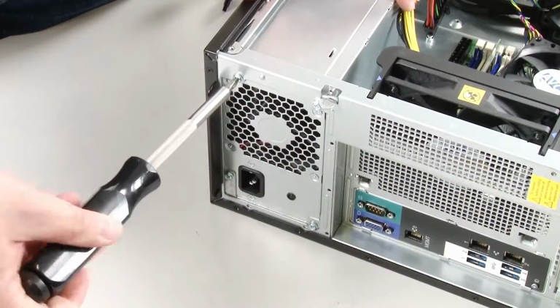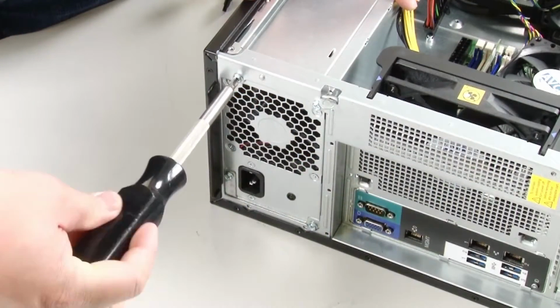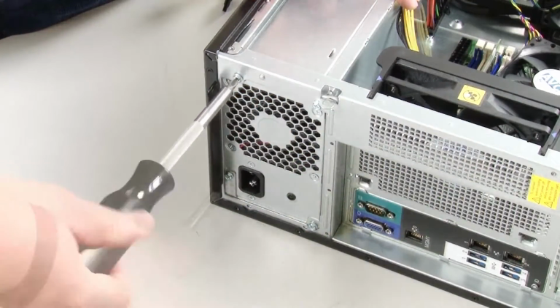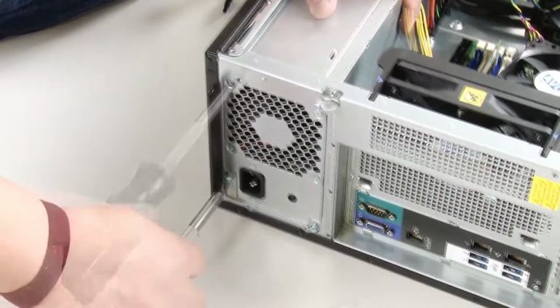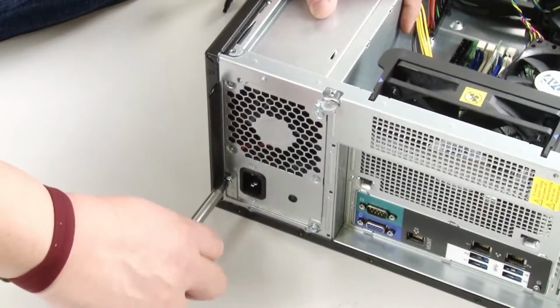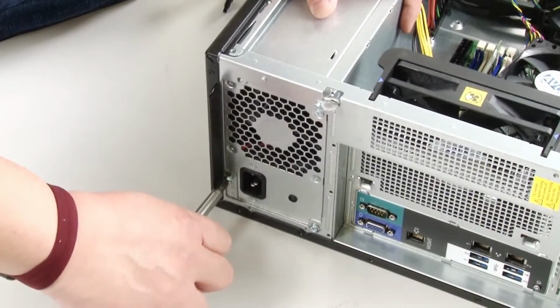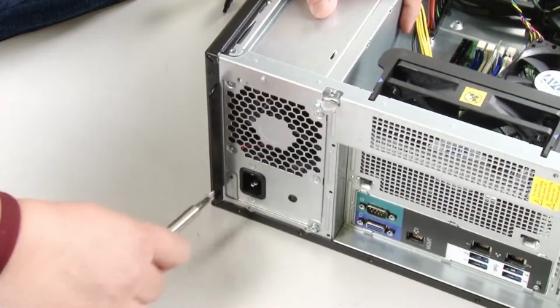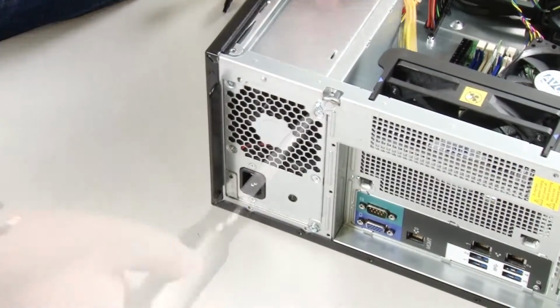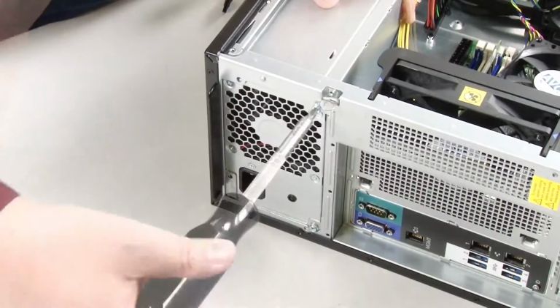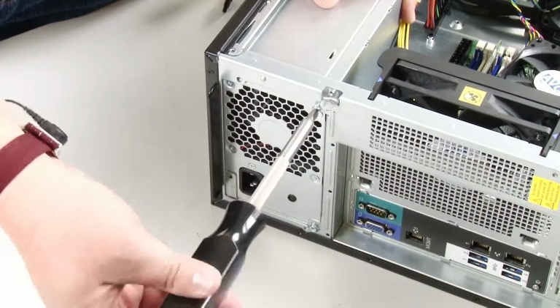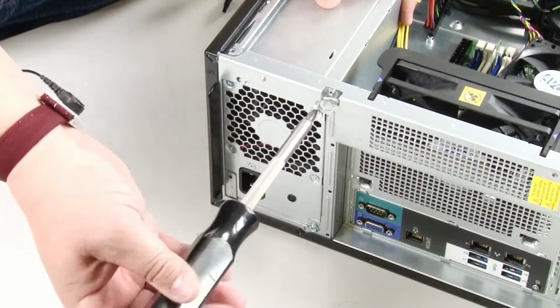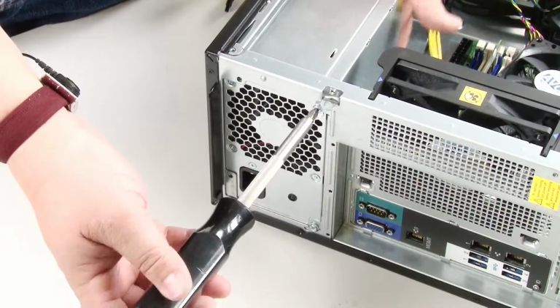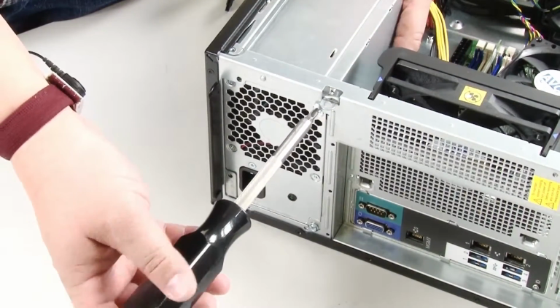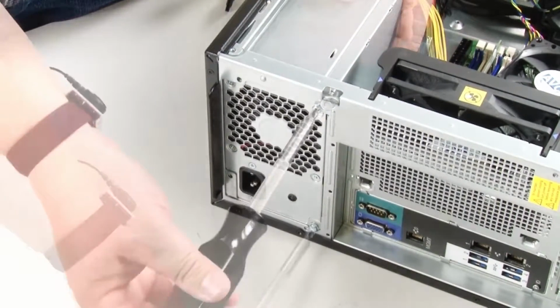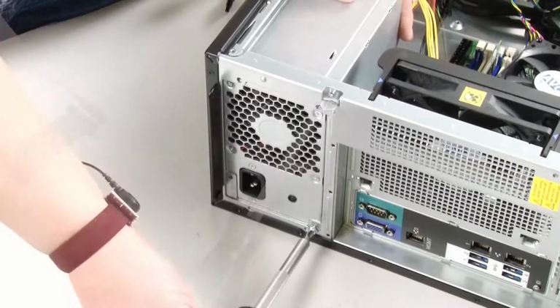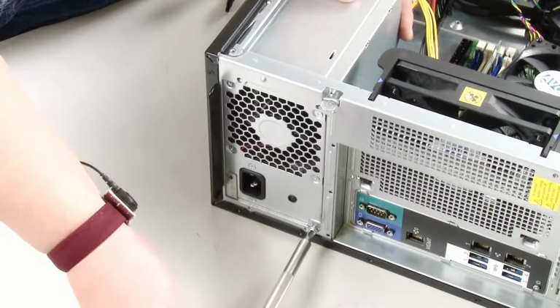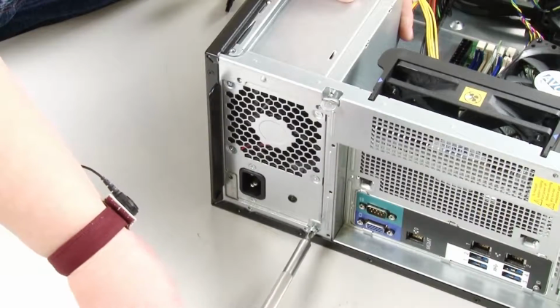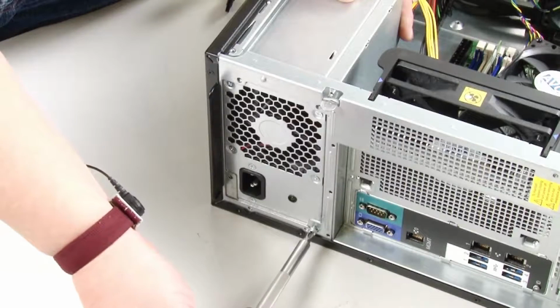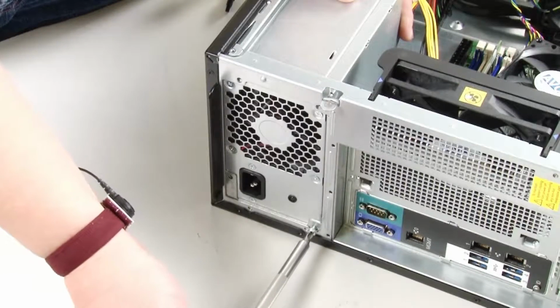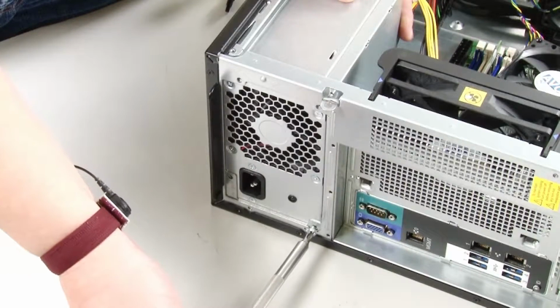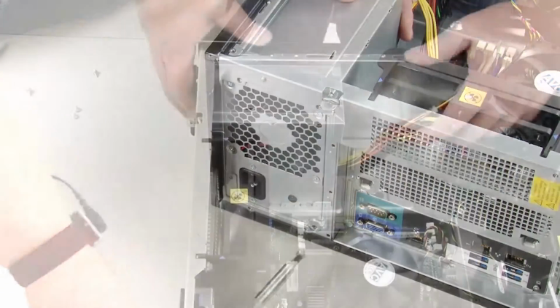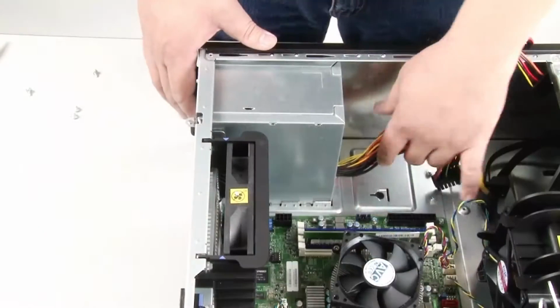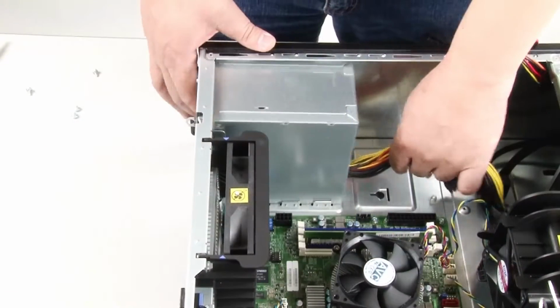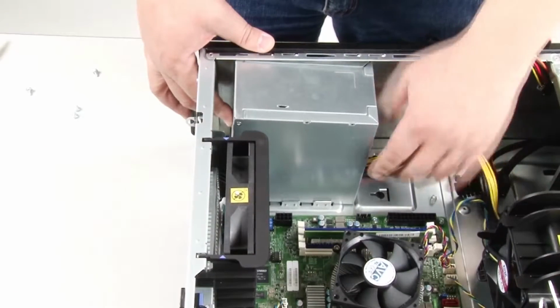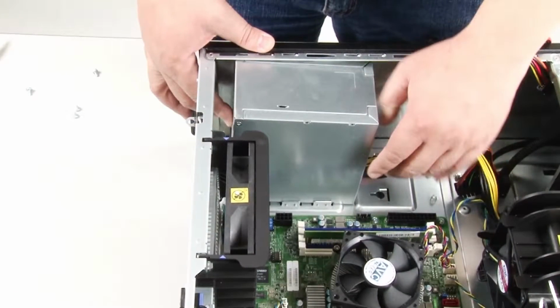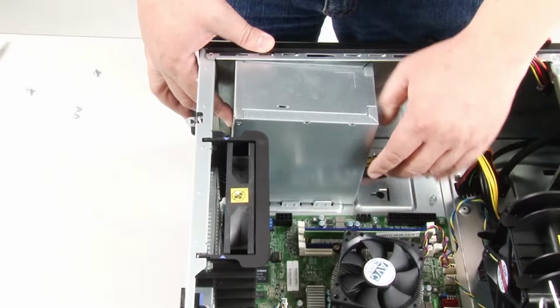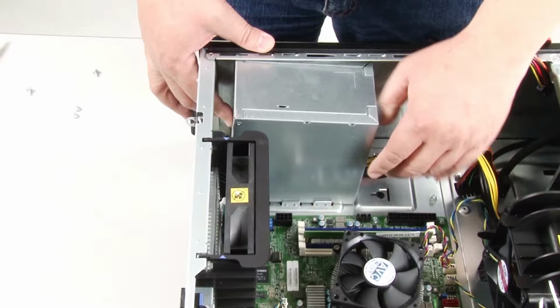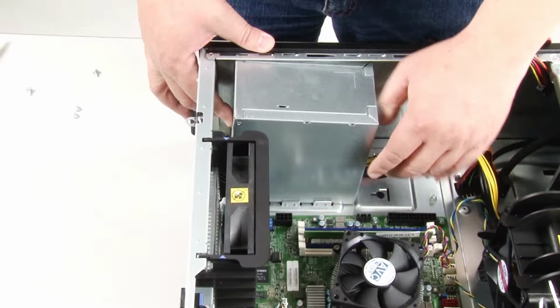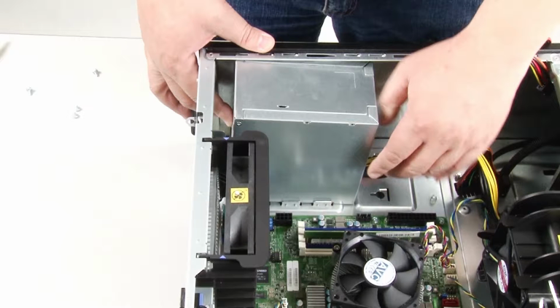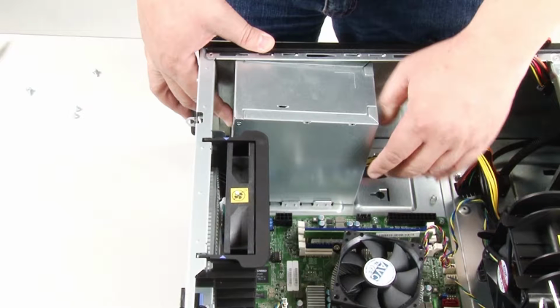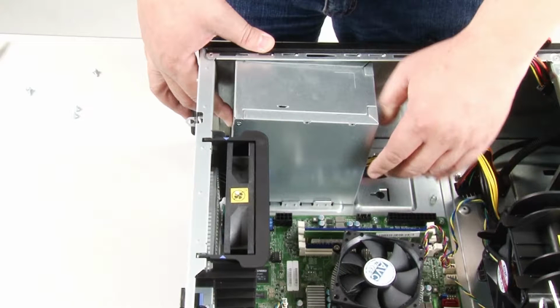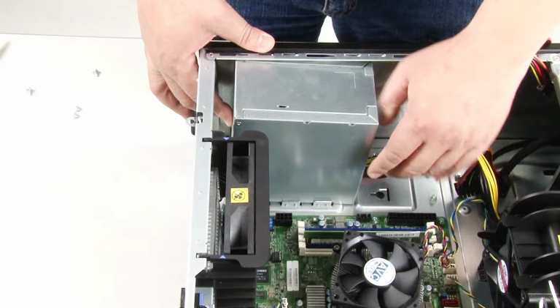Remove the four screws at the rear of the chassis that secure the power supply. Then push the power supply from the rear until it is released from the metal retaining tab.